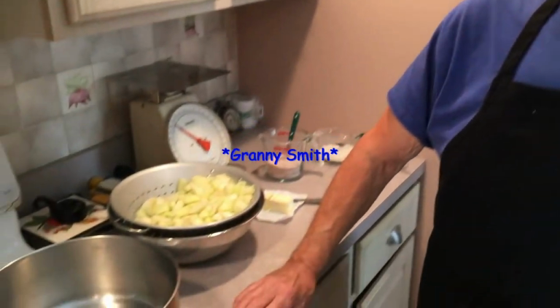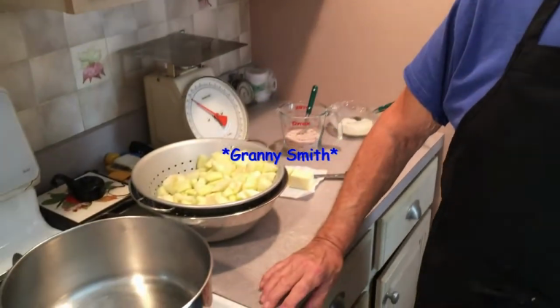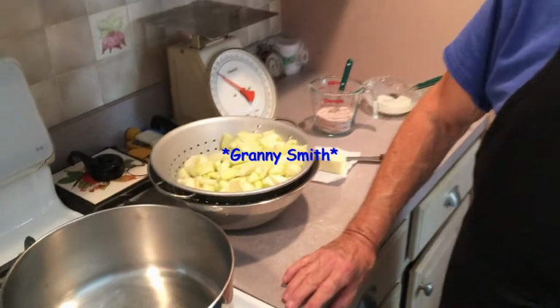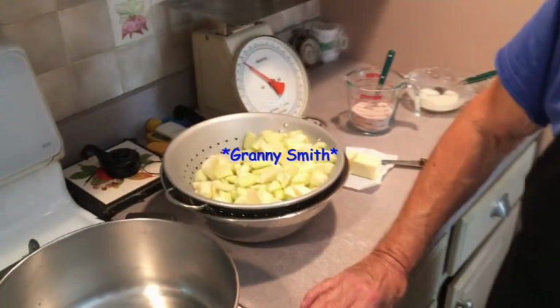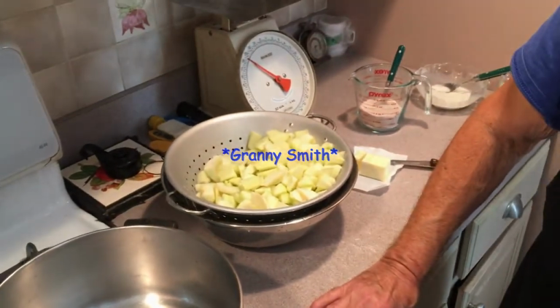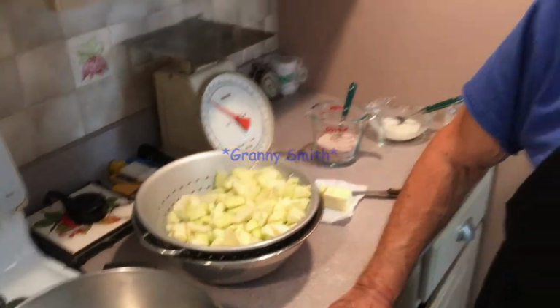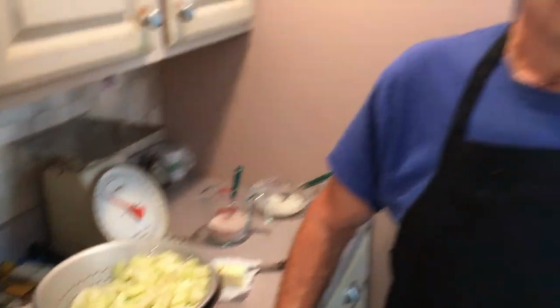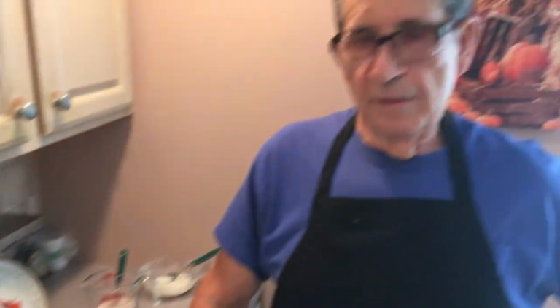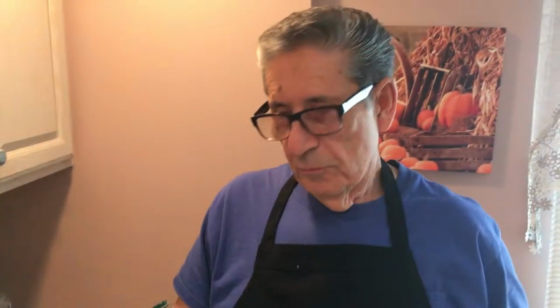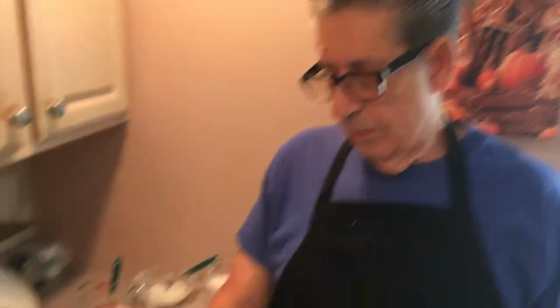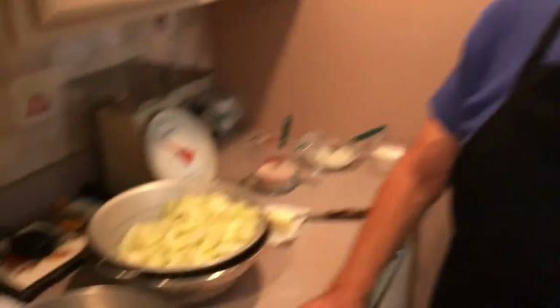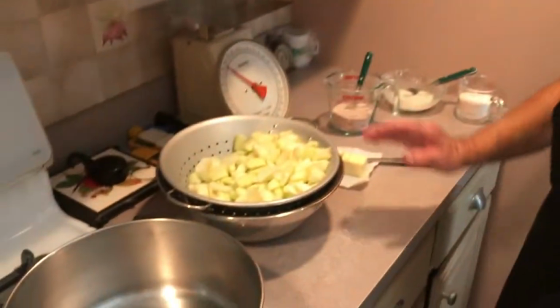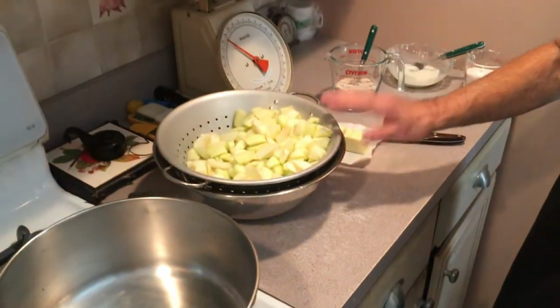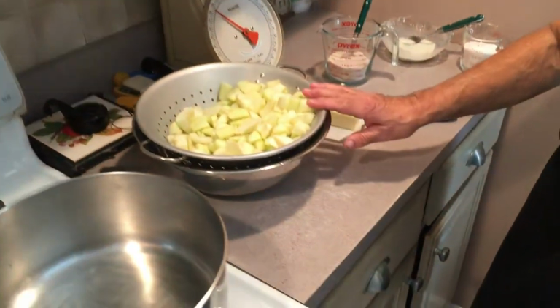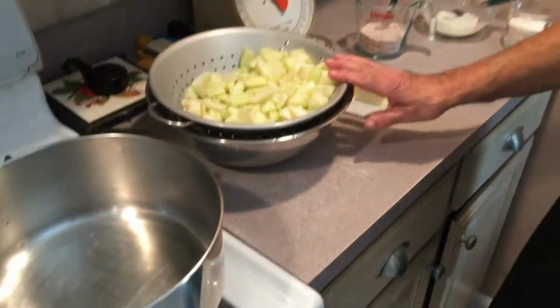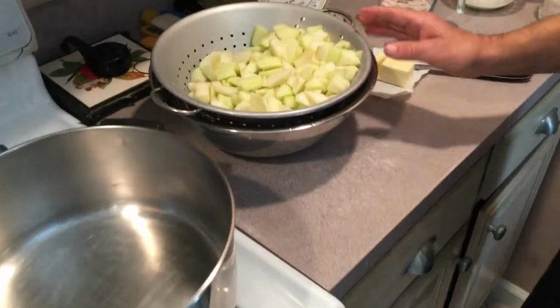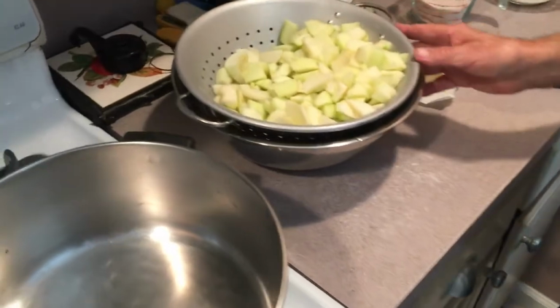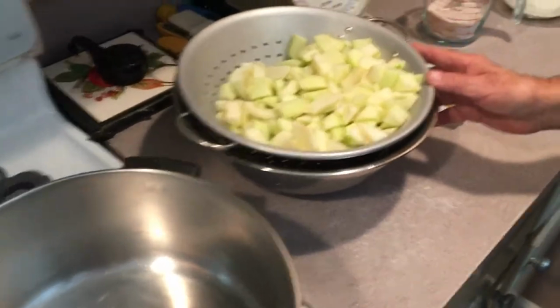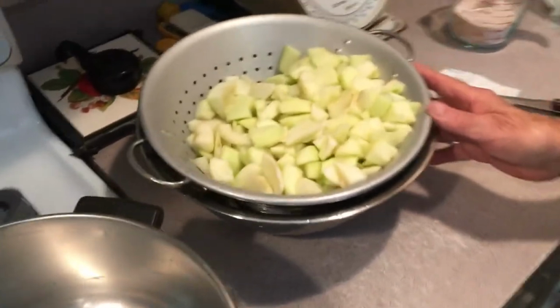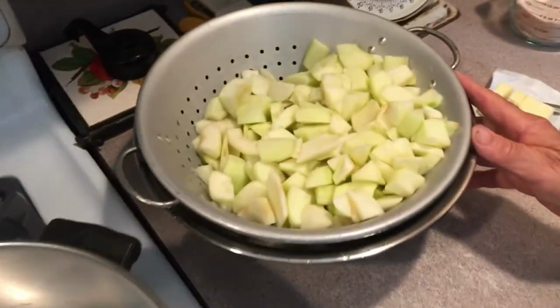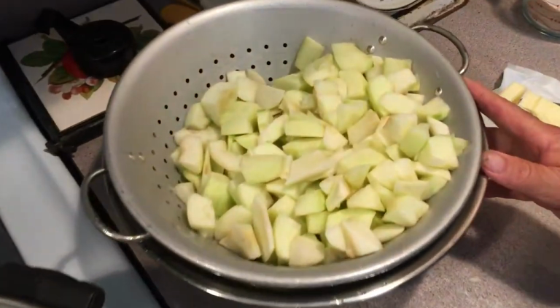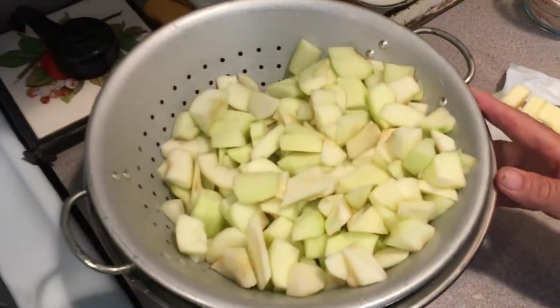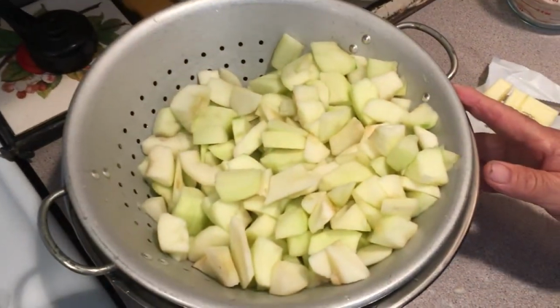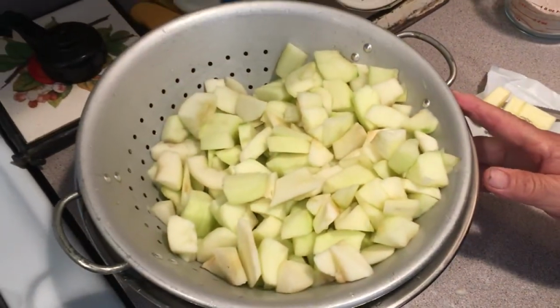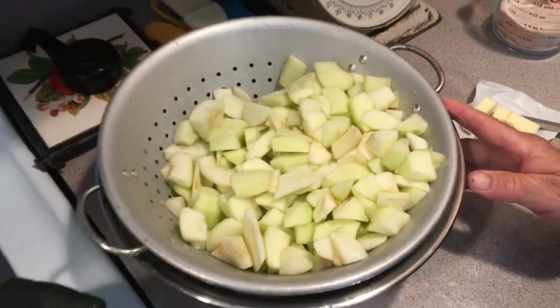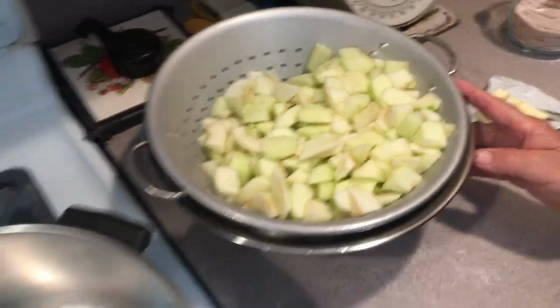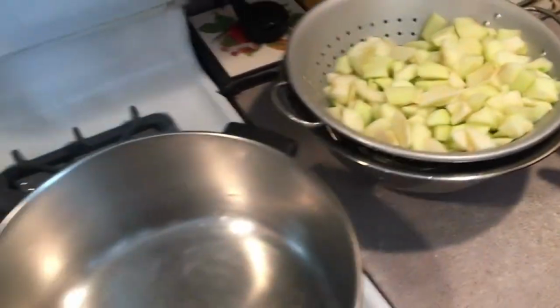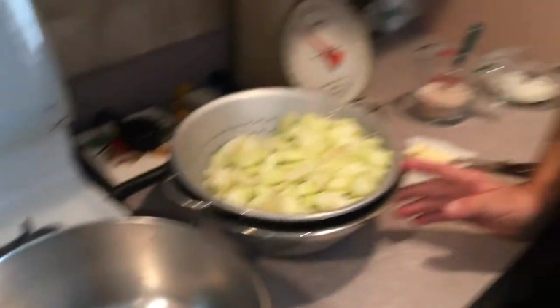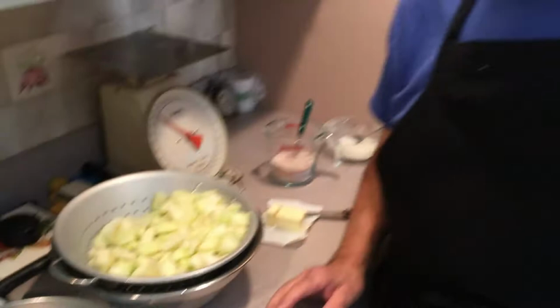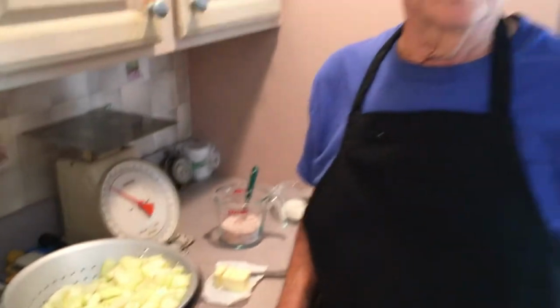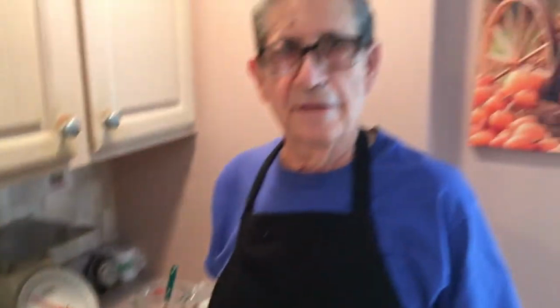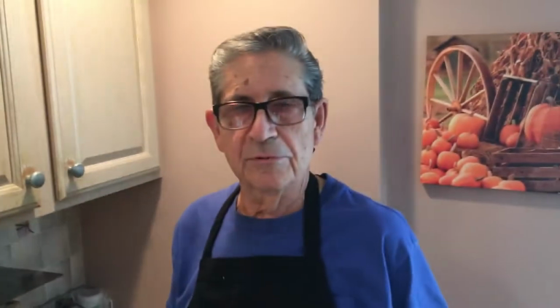You can use Rome or Jonathan Gold. I'm using Granny. You need about three pounds. This is a fresh apple pie — we're making it with fresh apples, not canned apples.